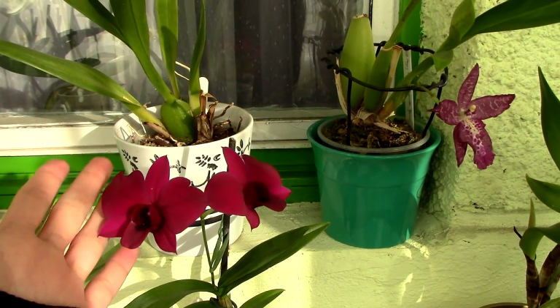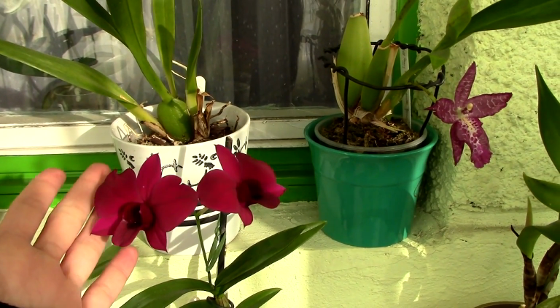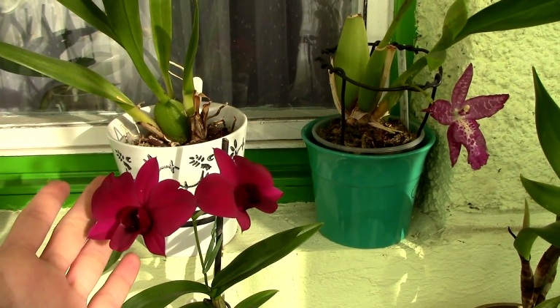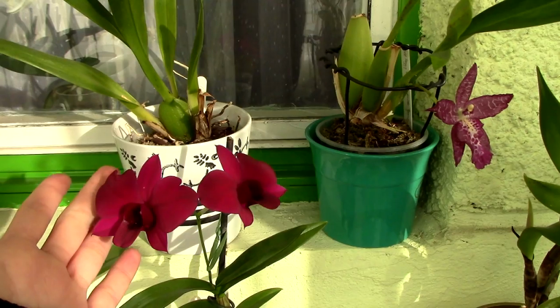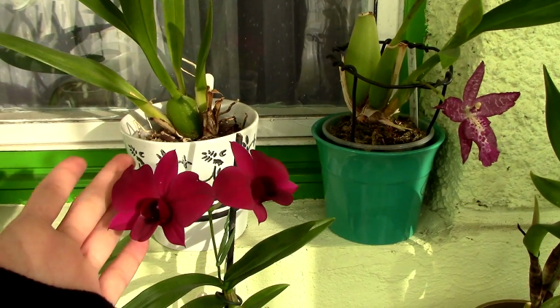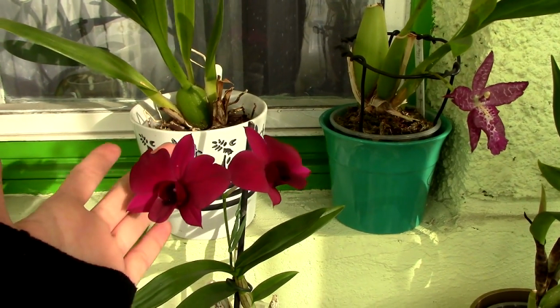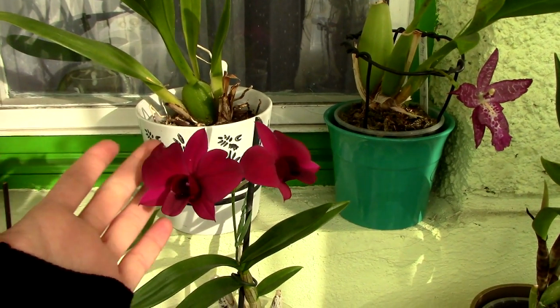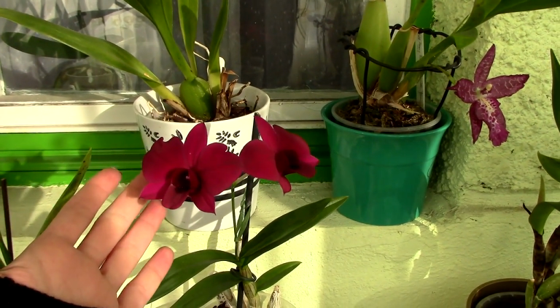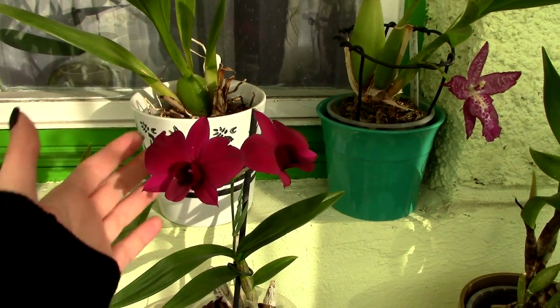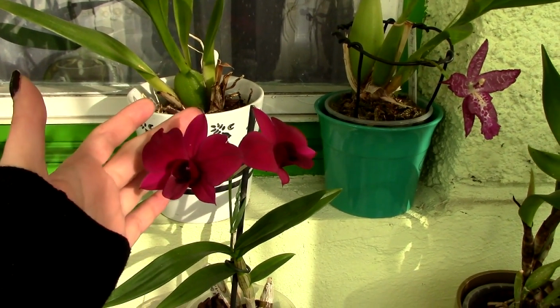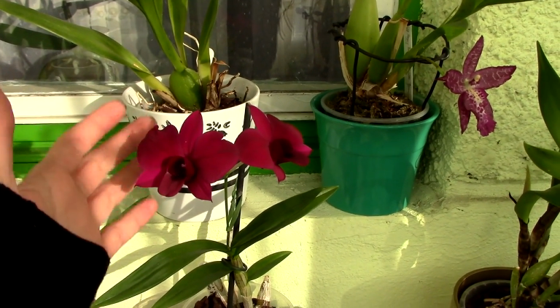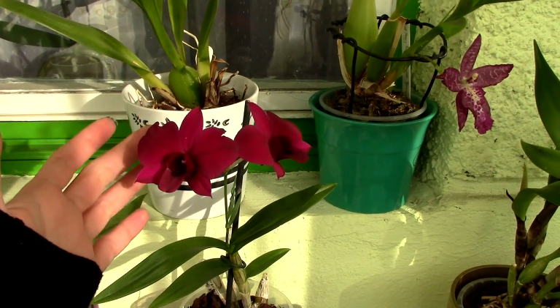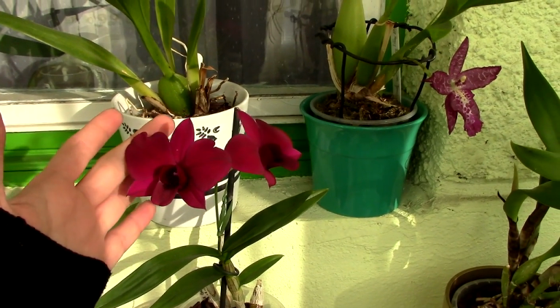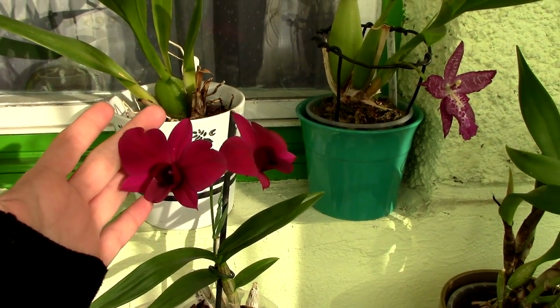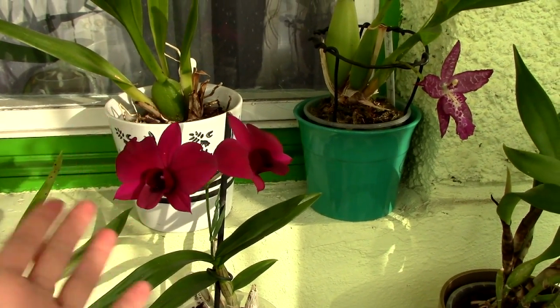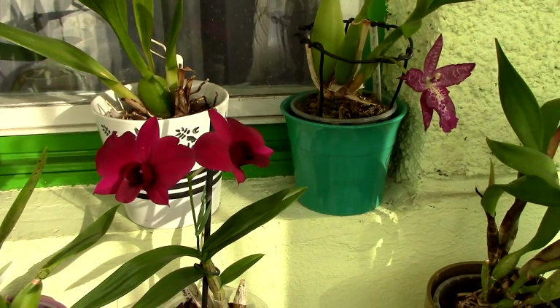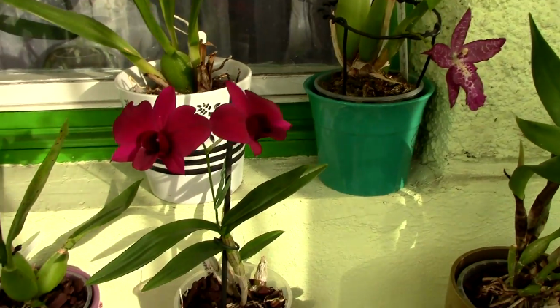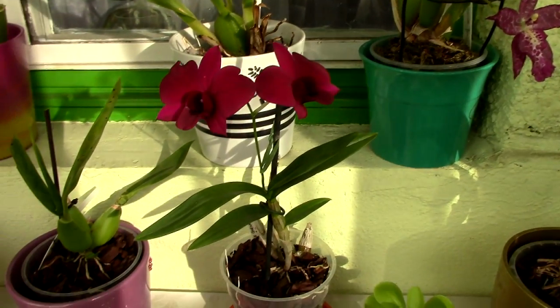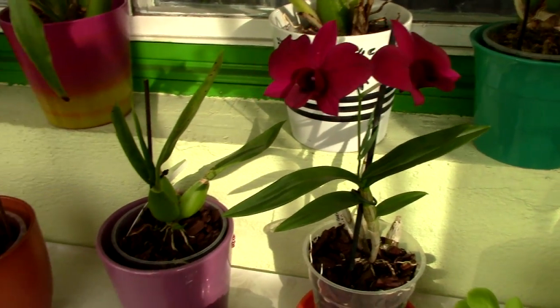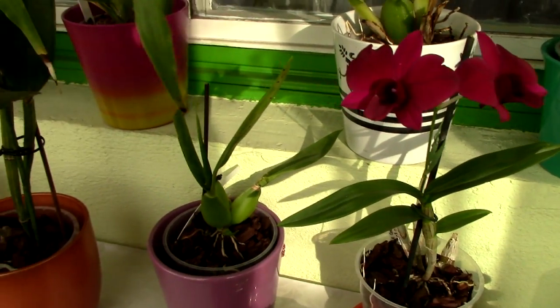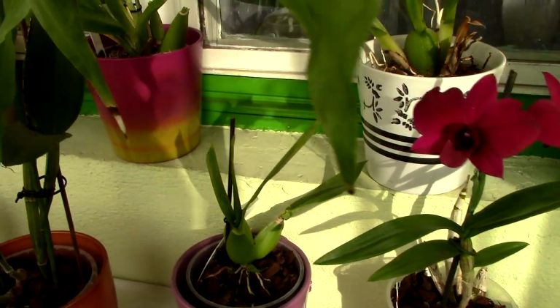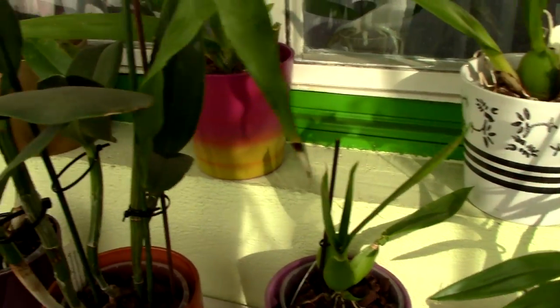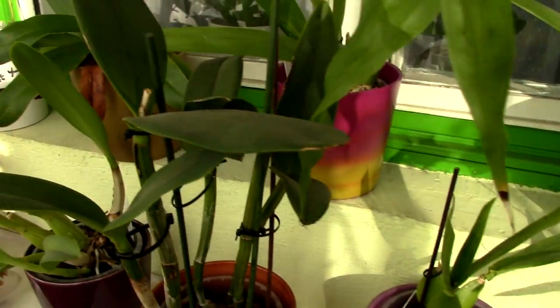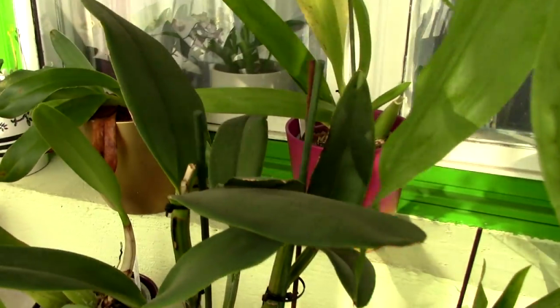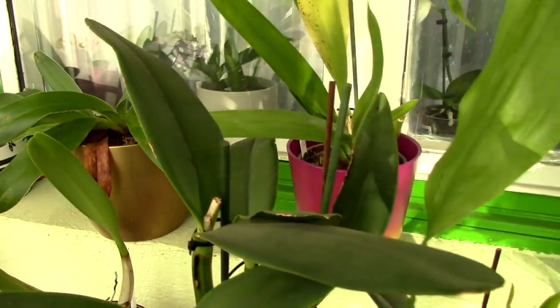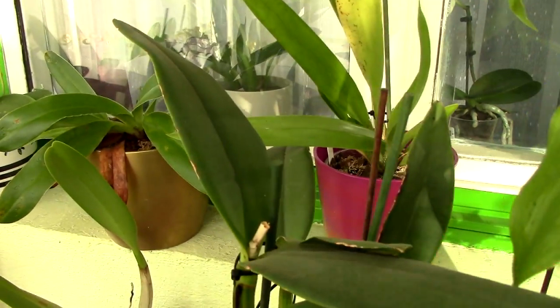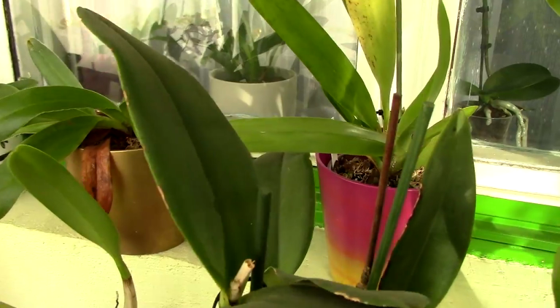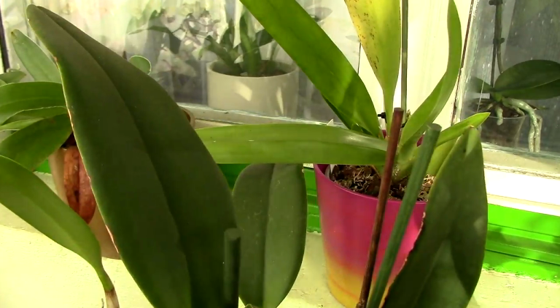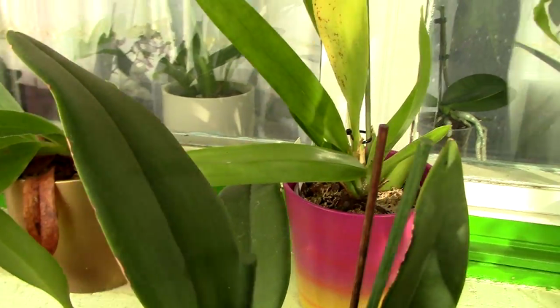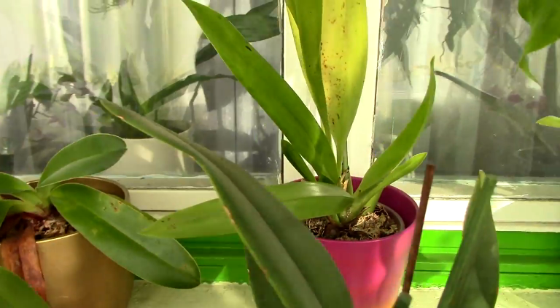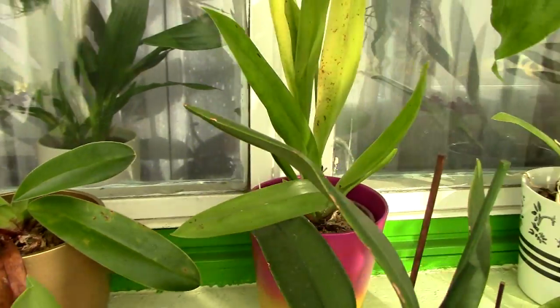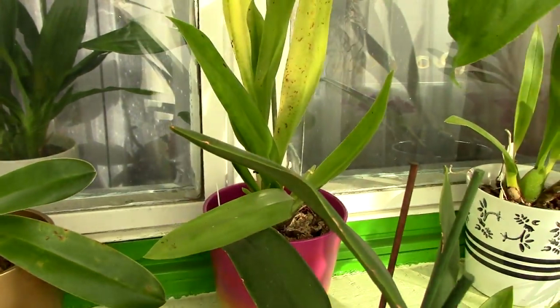The Dendrobium Velvet Melody is still in bloom. He was in bloom for the past two months, so I'm very, very happy with this guy — he lasts for quite a lot of time.